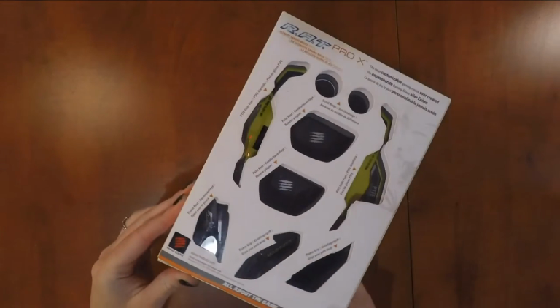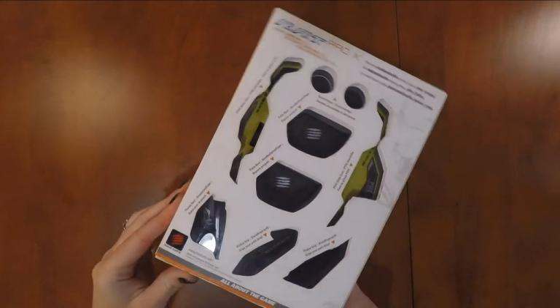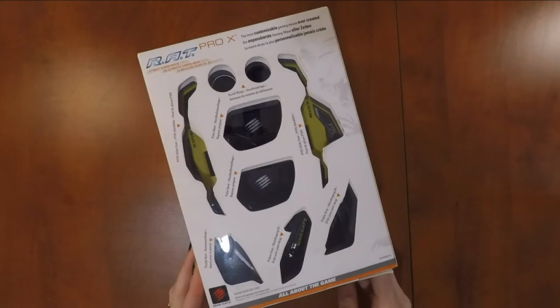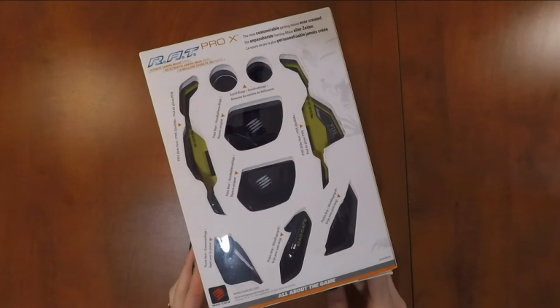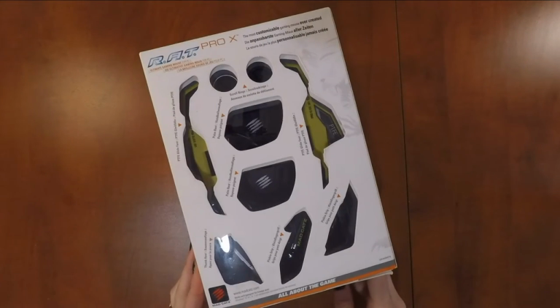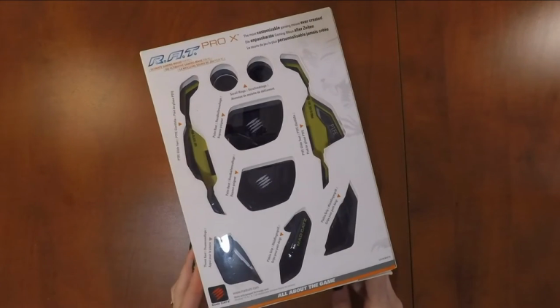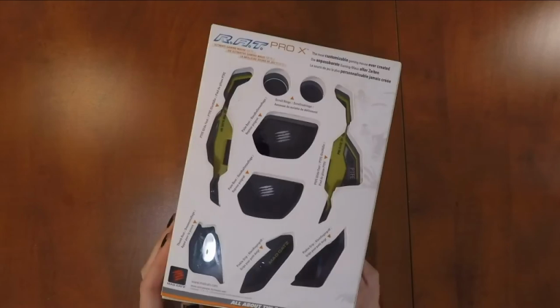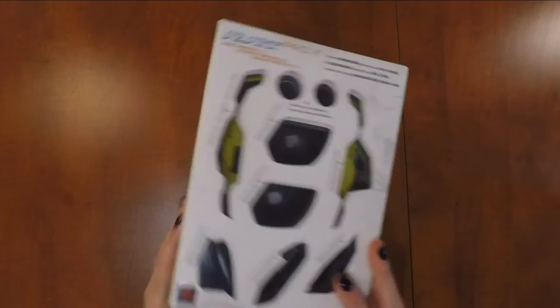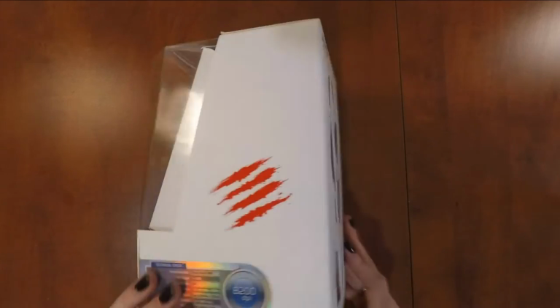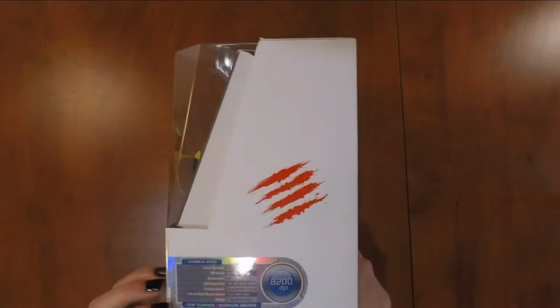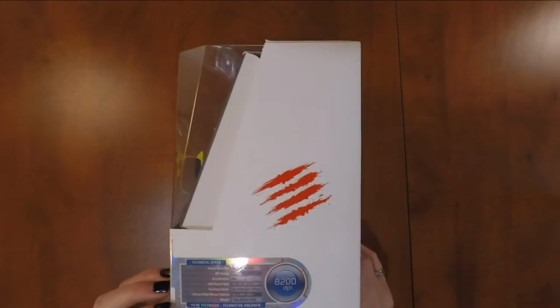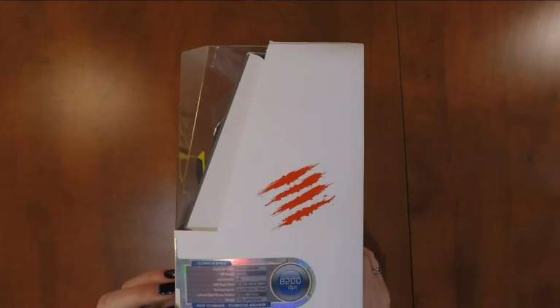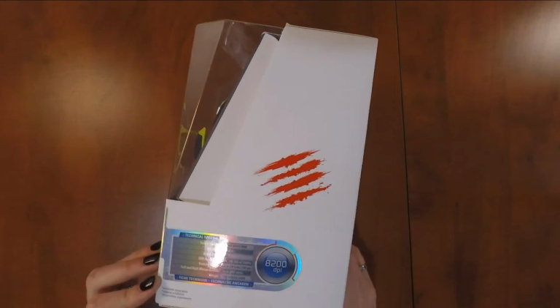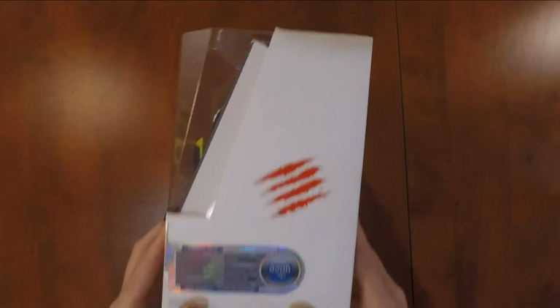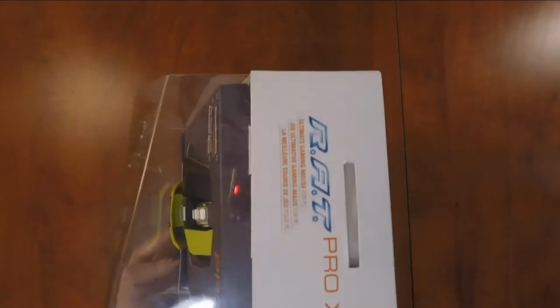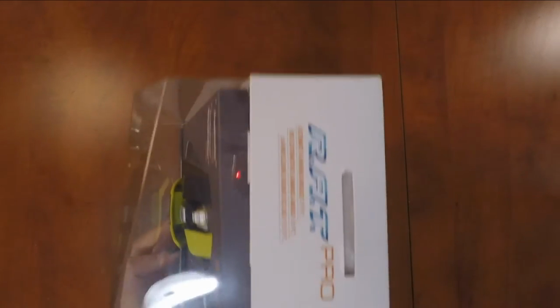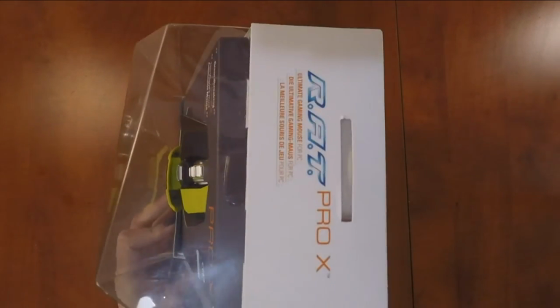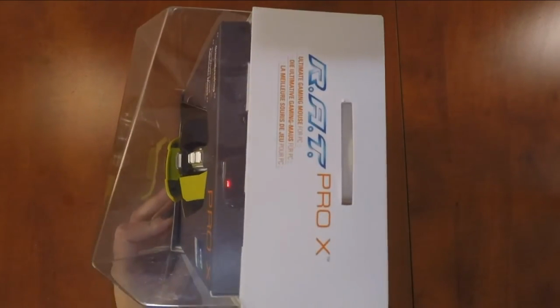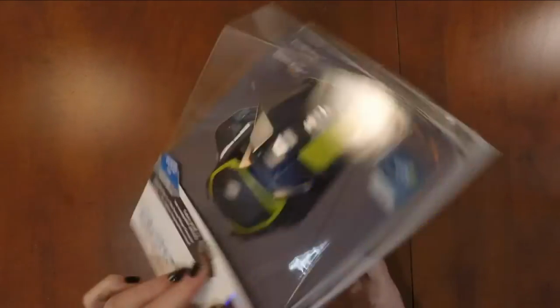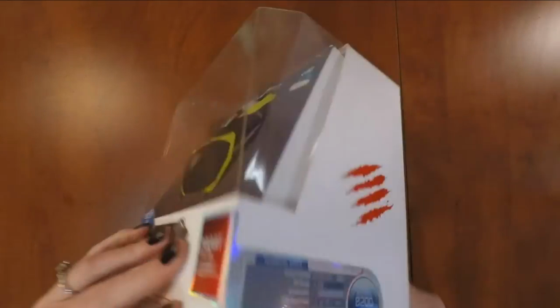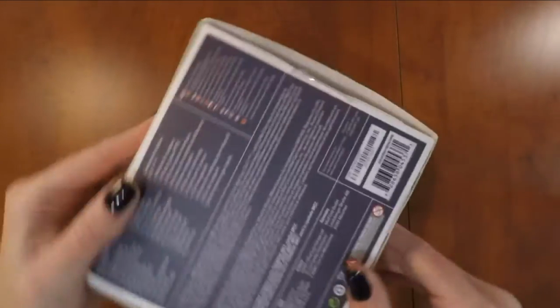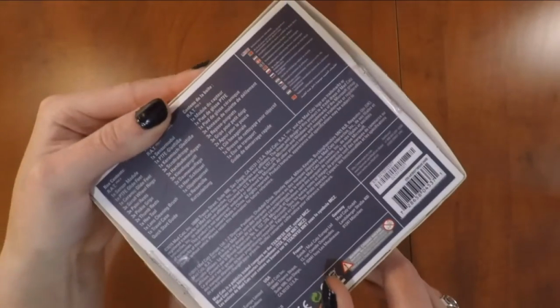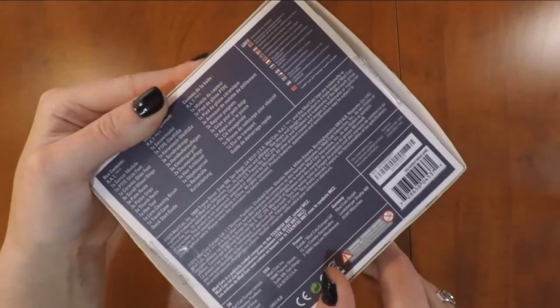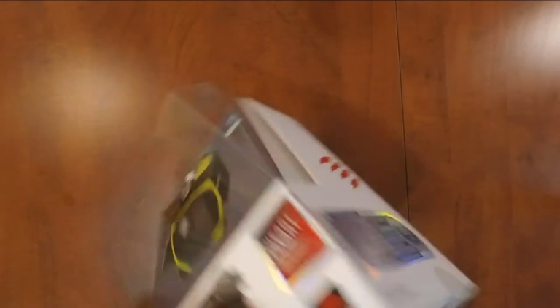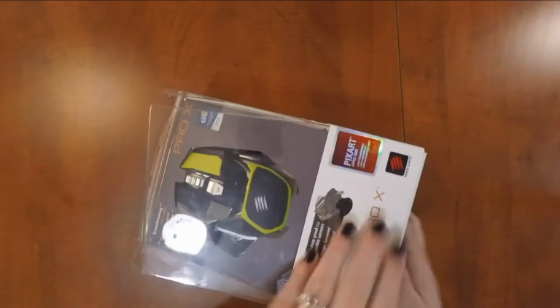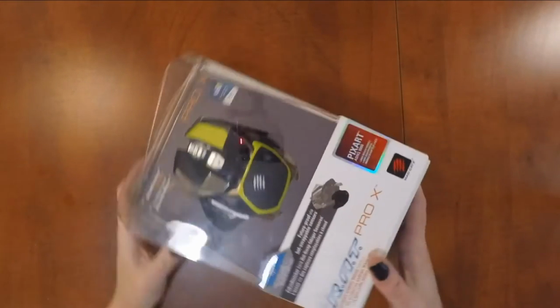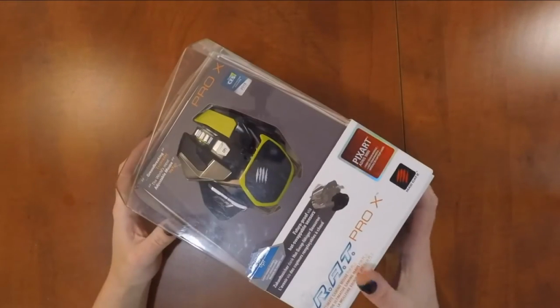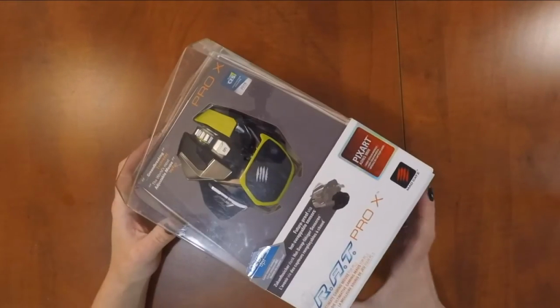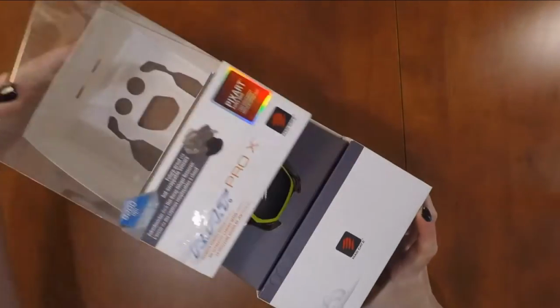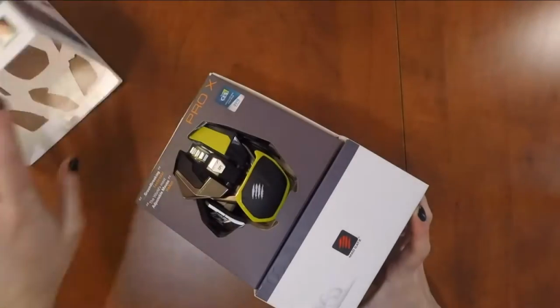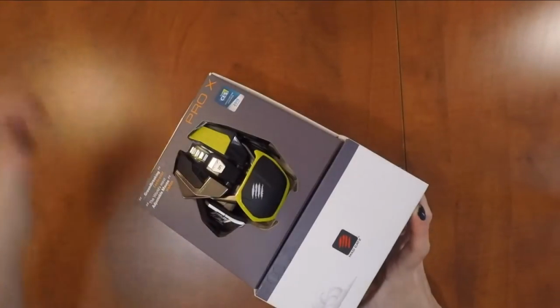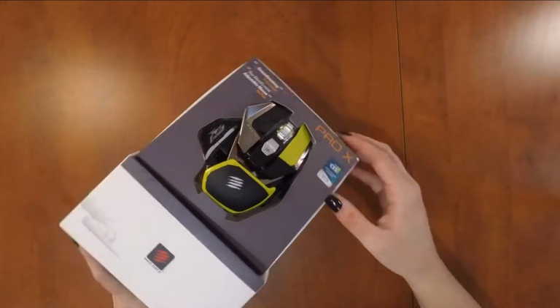The main feature of this Pro Mouse is the fact that you can customize almost every piece to make it suit your gaming style. You can change the optical sensor, the scroll wheel, the slides, the palm rest, and the button programming. Let's get this thing open.